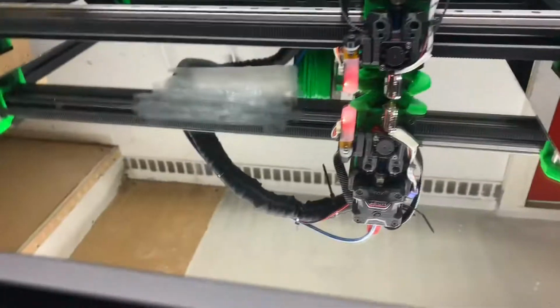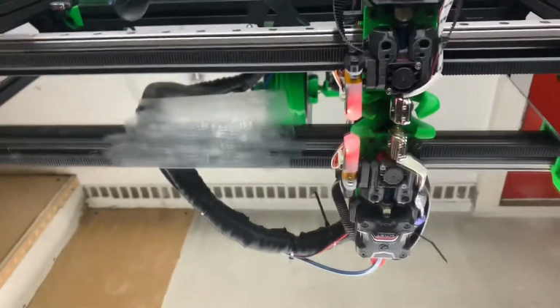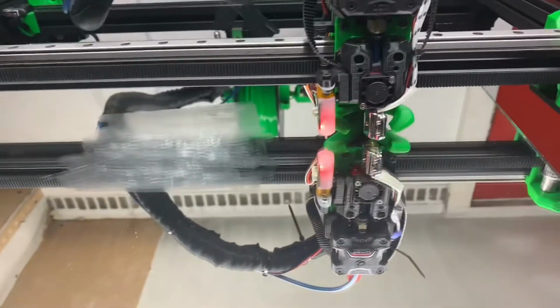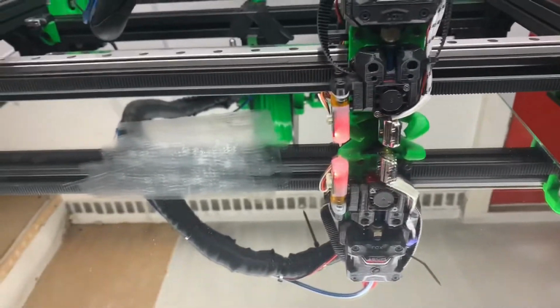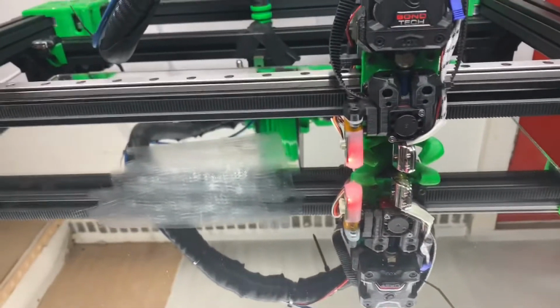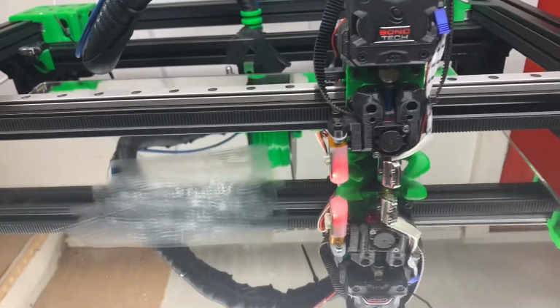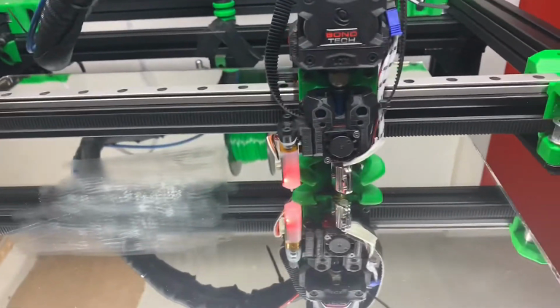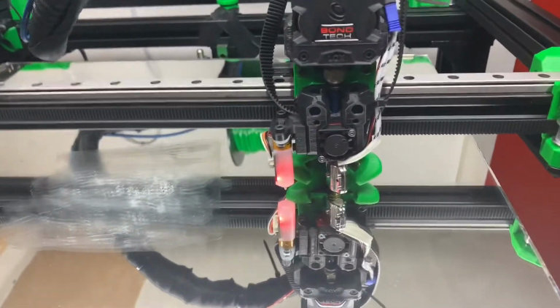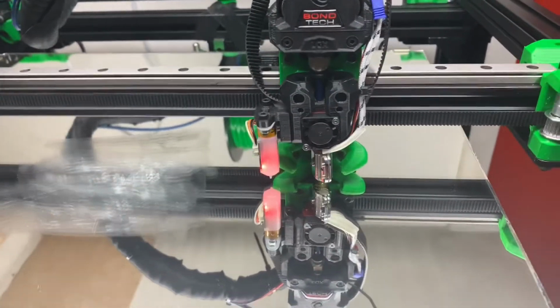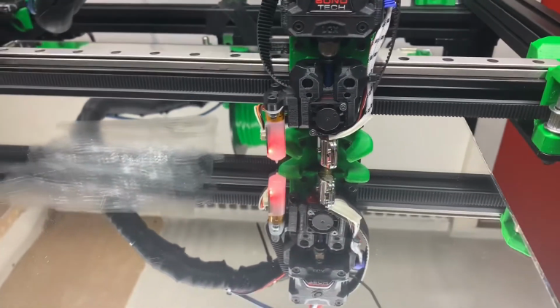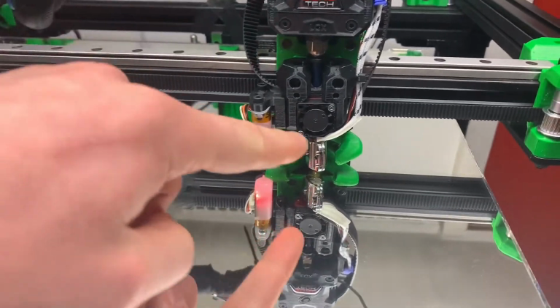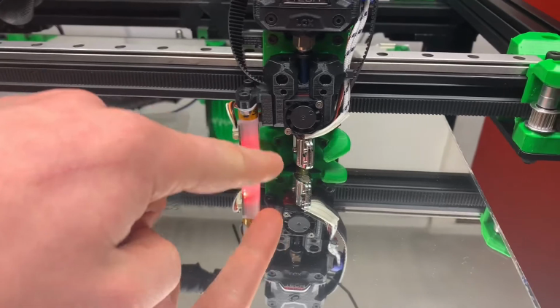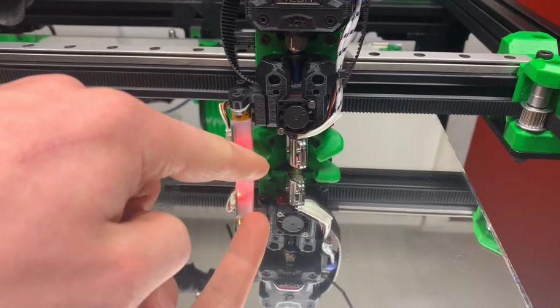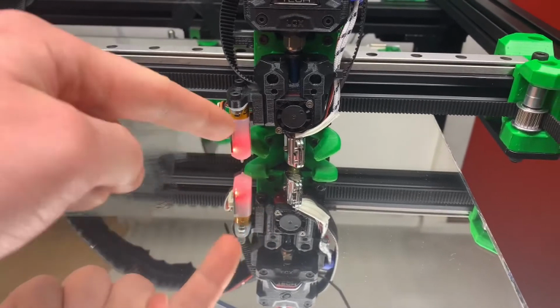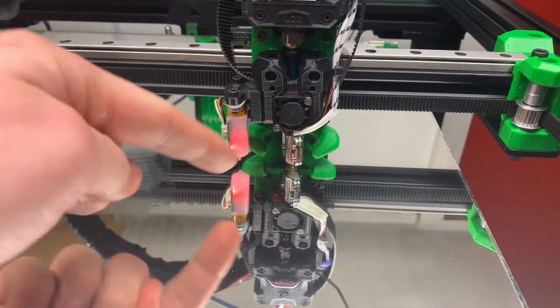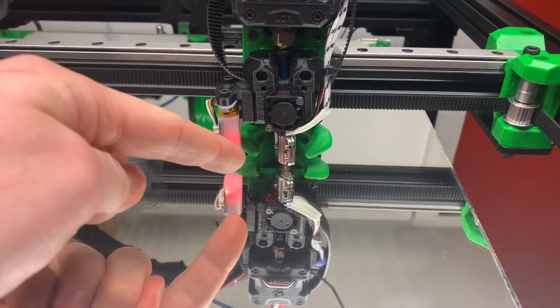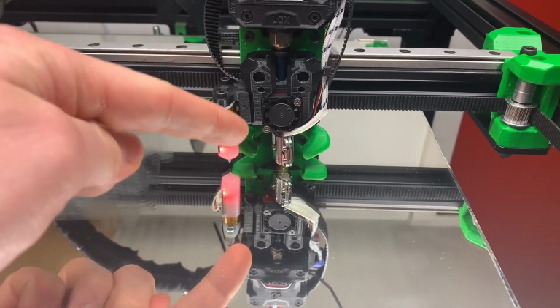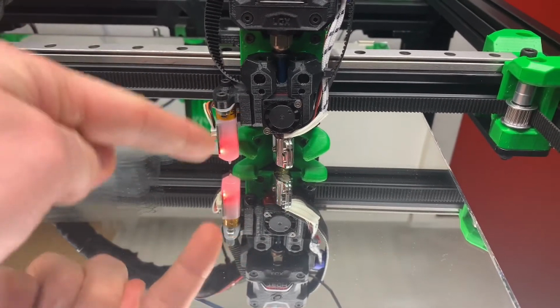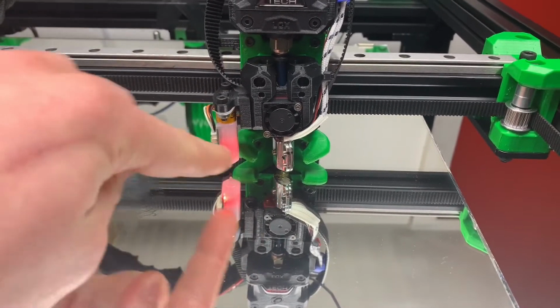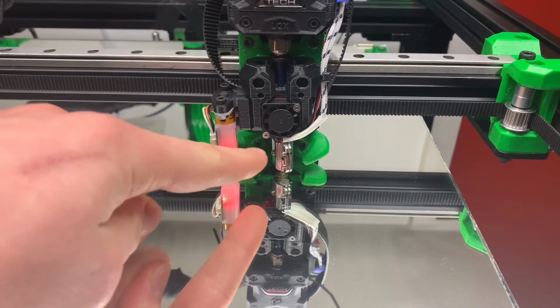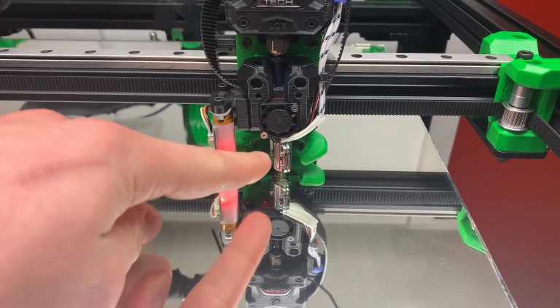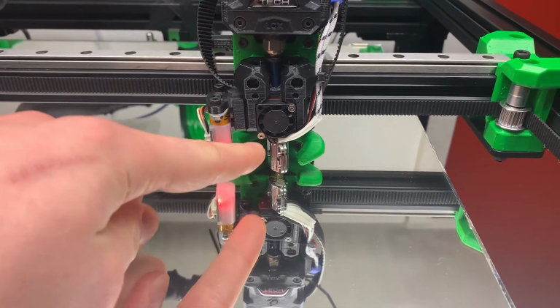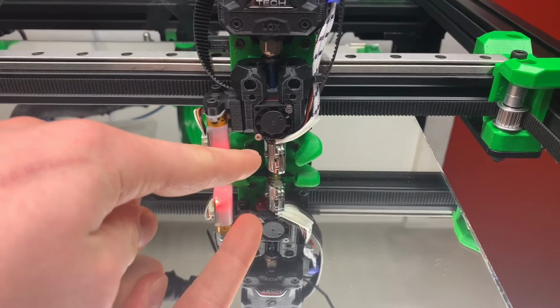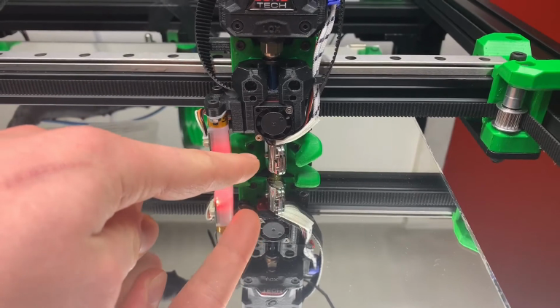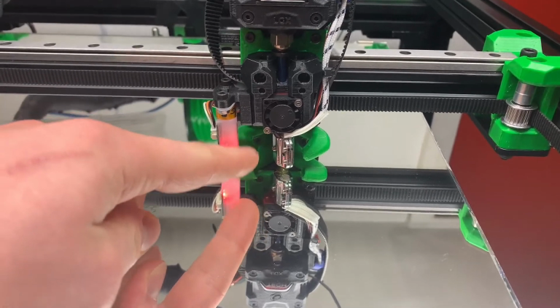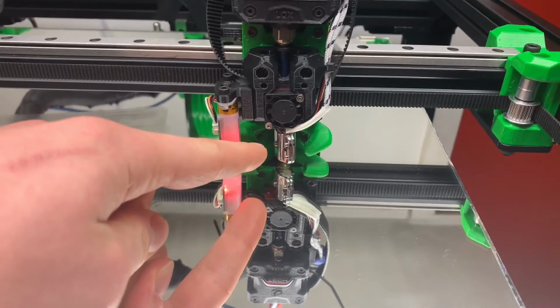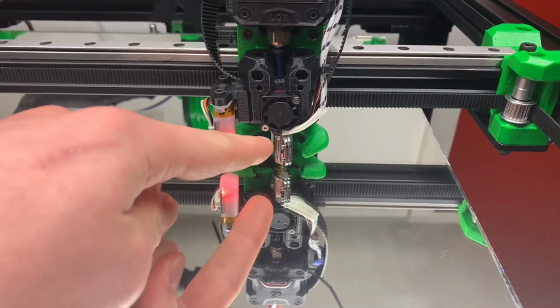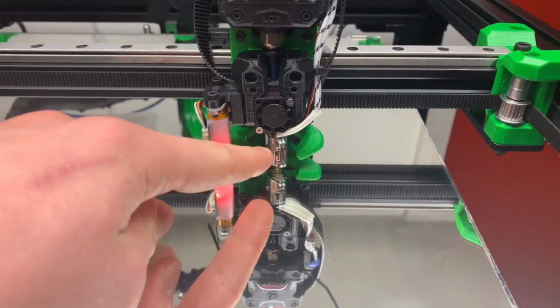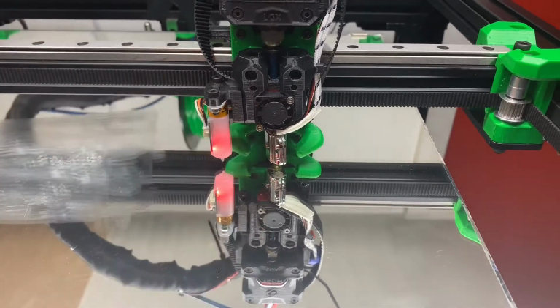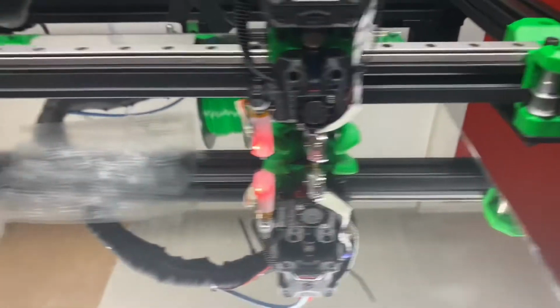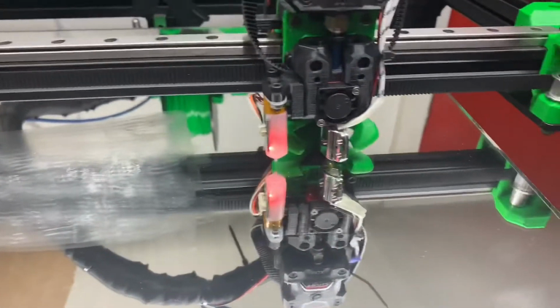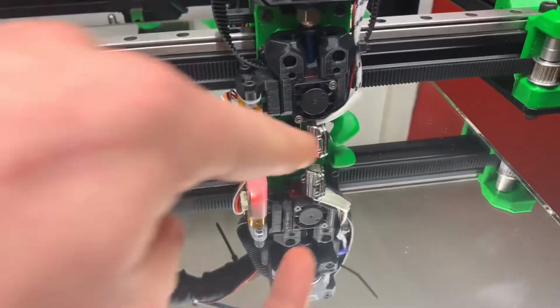Hello, today I just want to share my experiences with trying to PID tune a low thermal mass high wattage heater with Klipper. I'm currently using a 3D Passion Nova on a Rat Rig 3D printer.